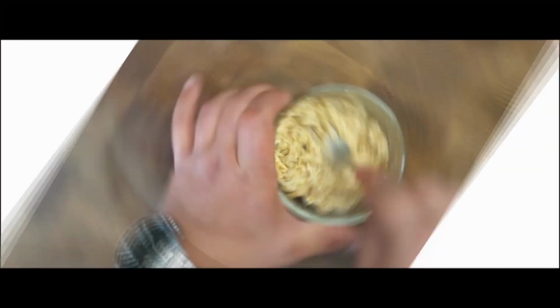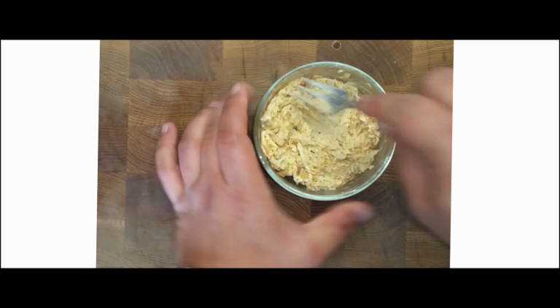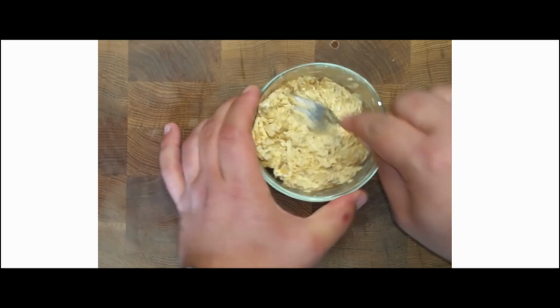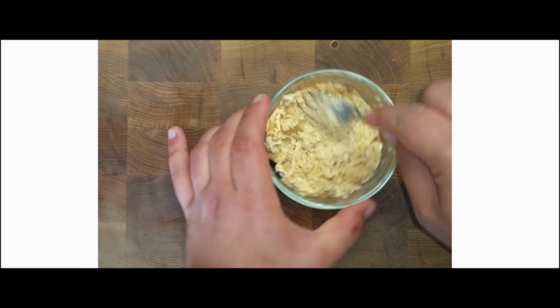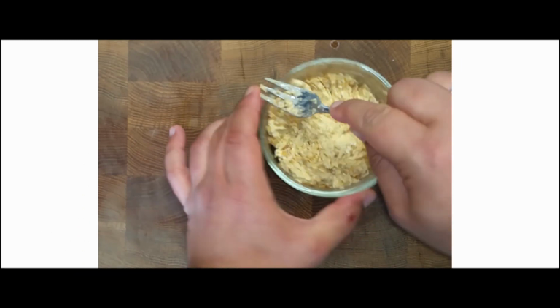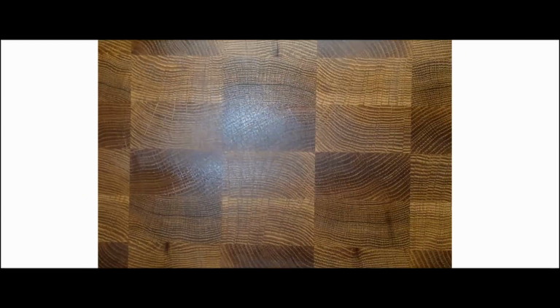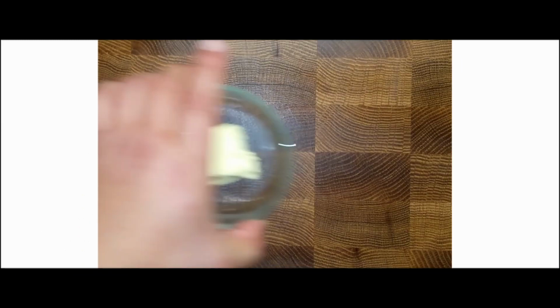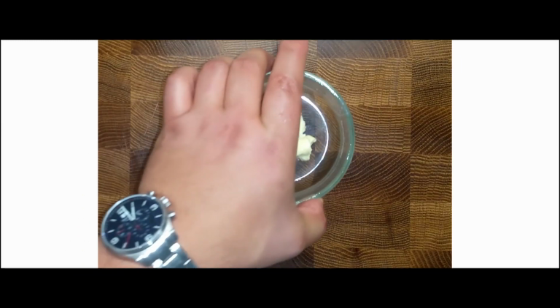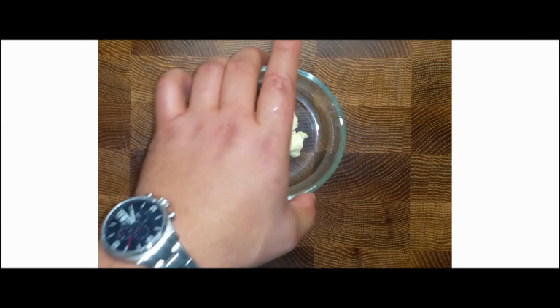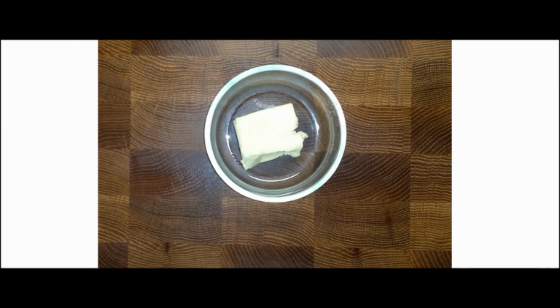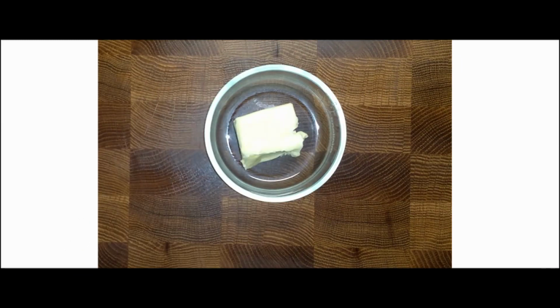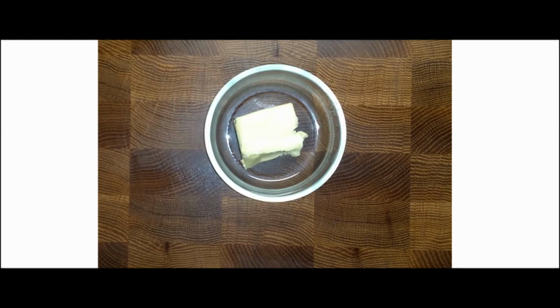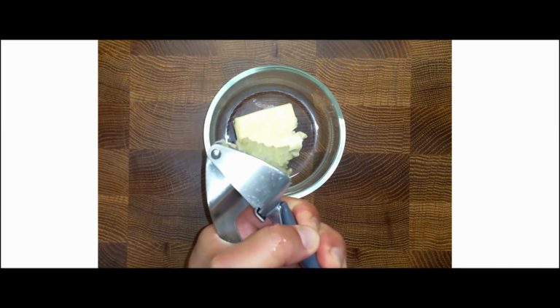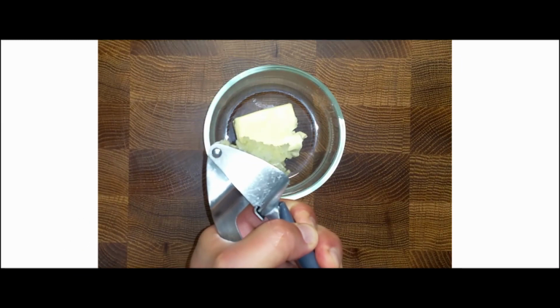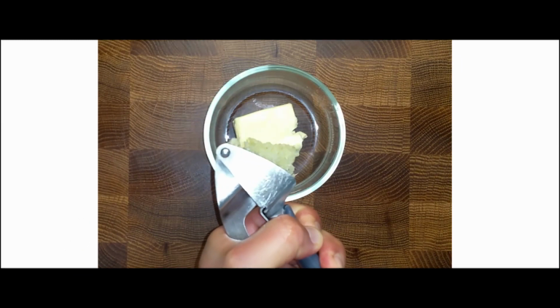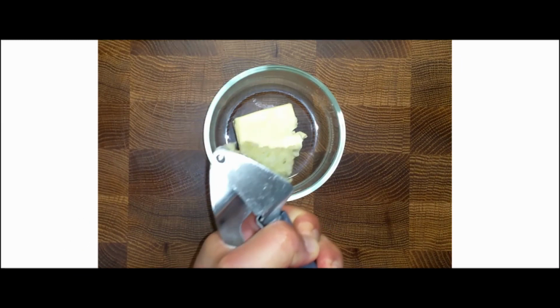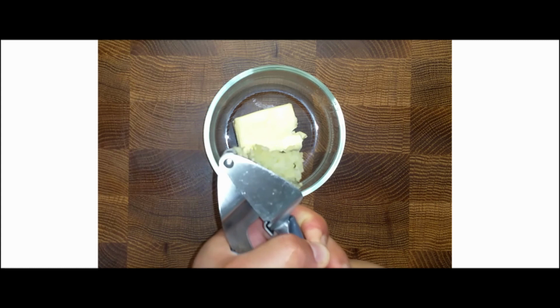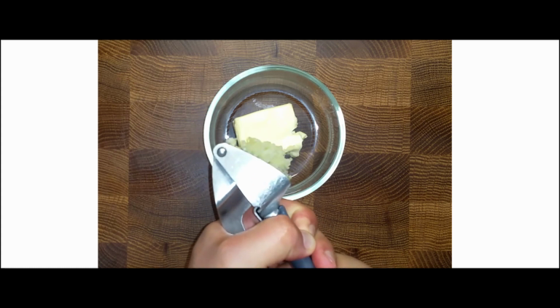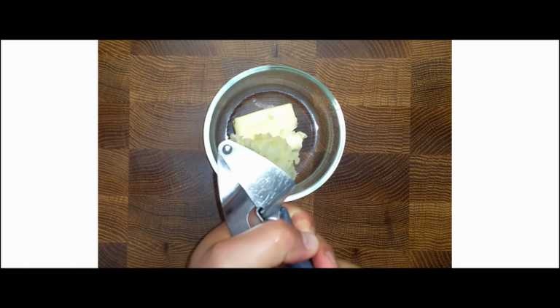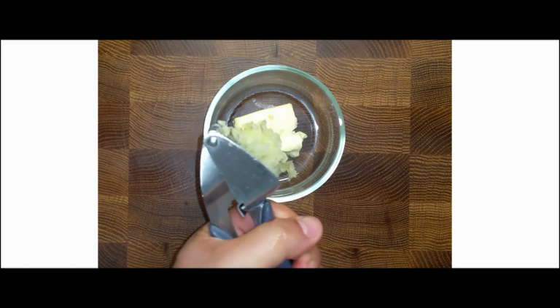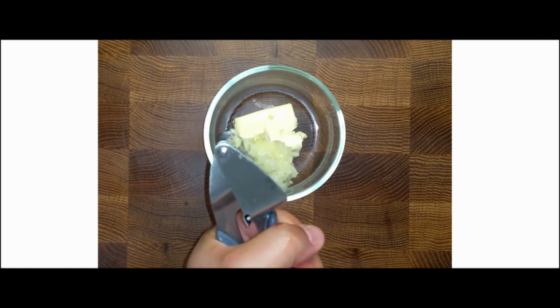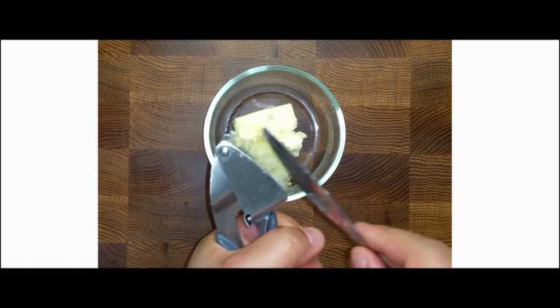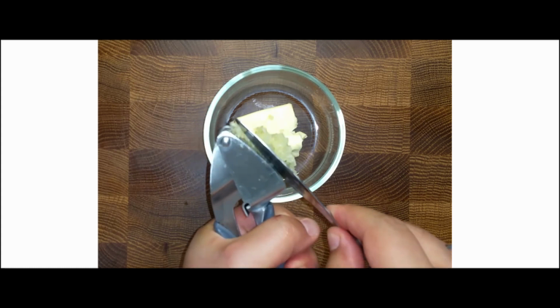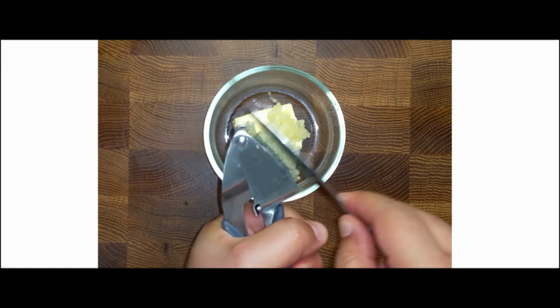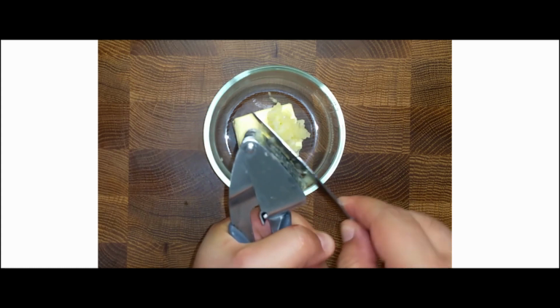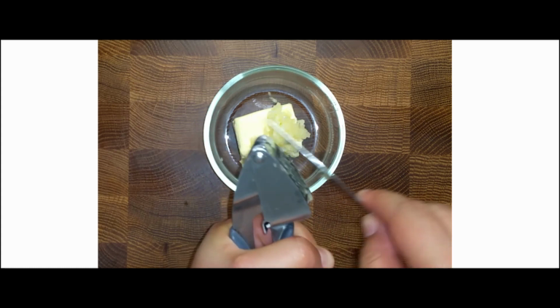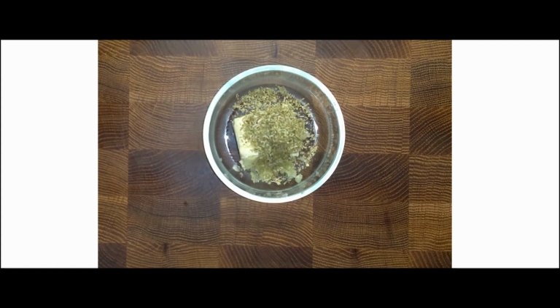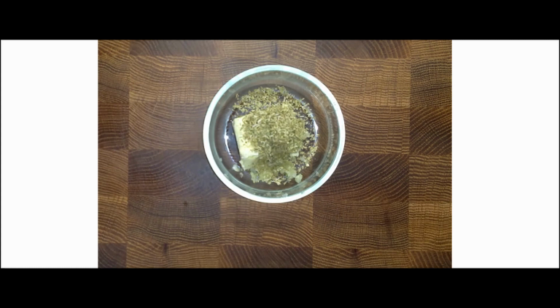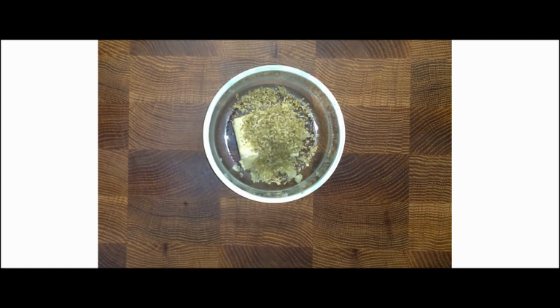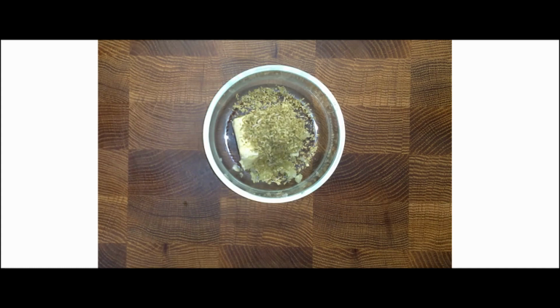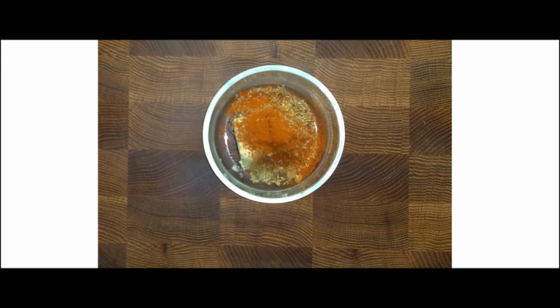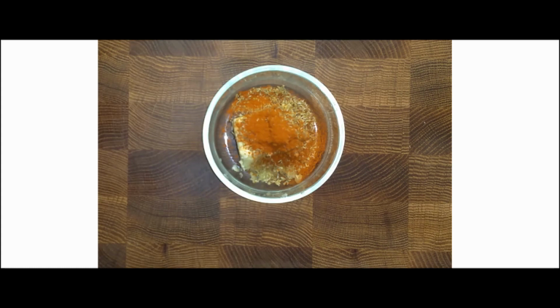Let's begin with the garlic butter mix. Add two tablespoons of softened butter and crushed garlic on top. Crushed garlic has much more aroma than diced garlic. Add oregano and sweet paprika.